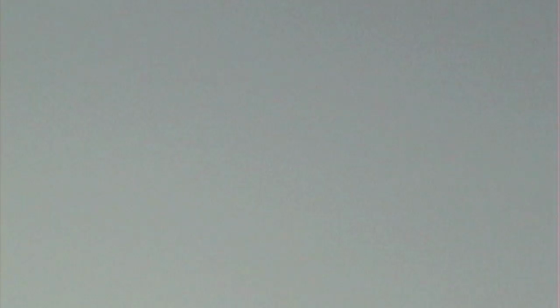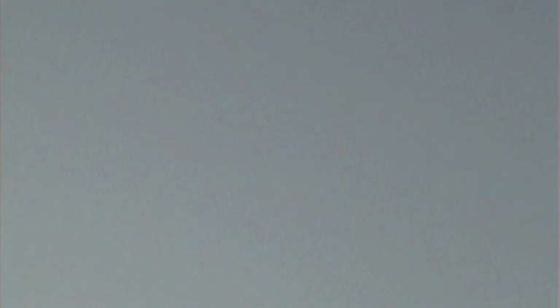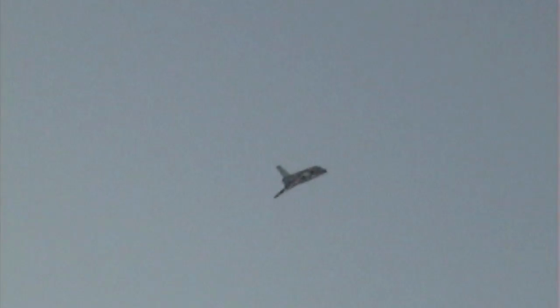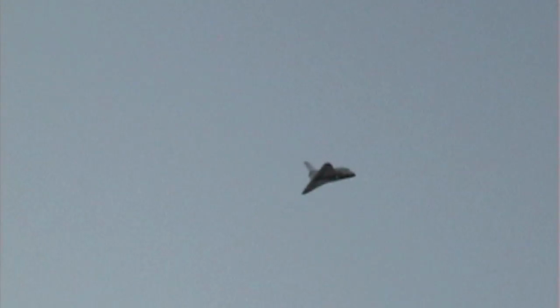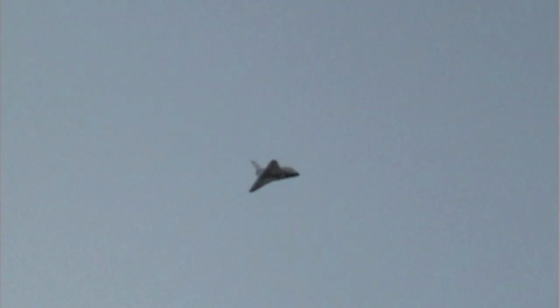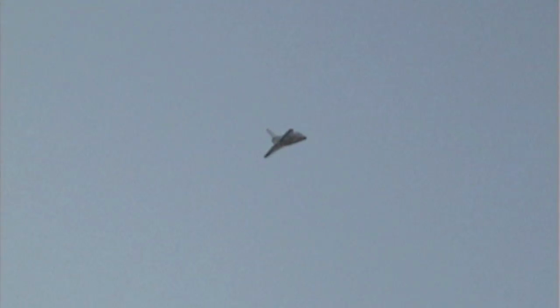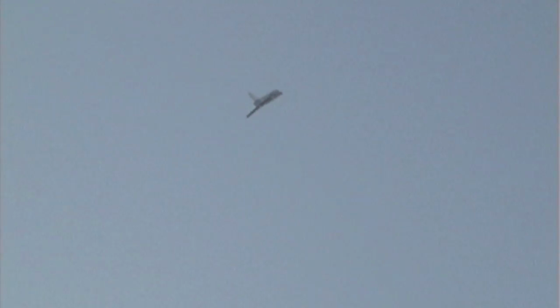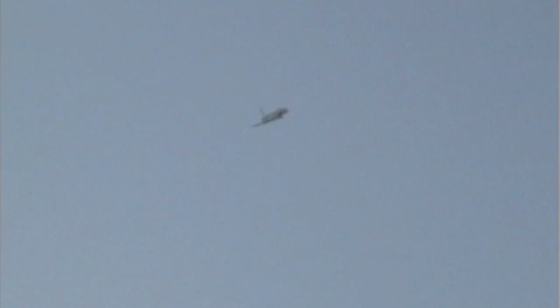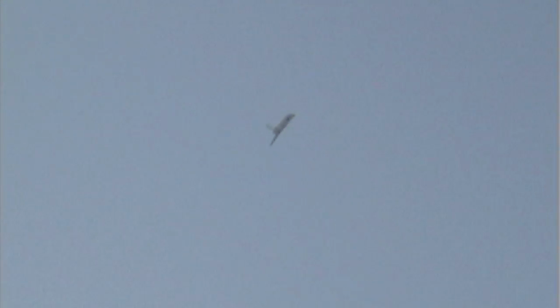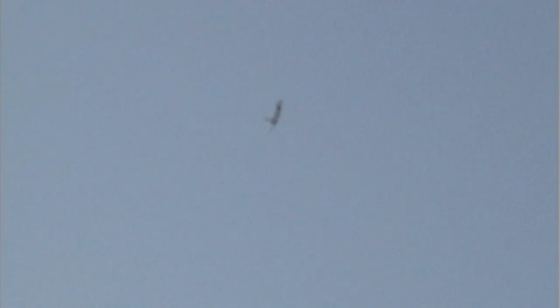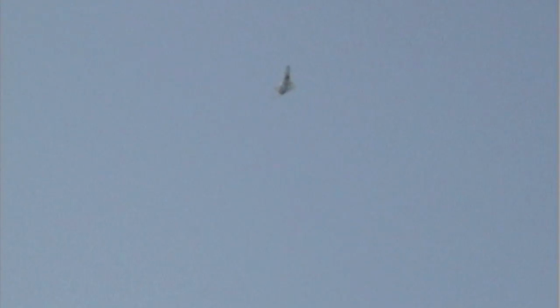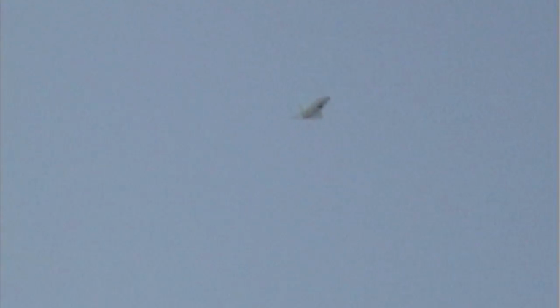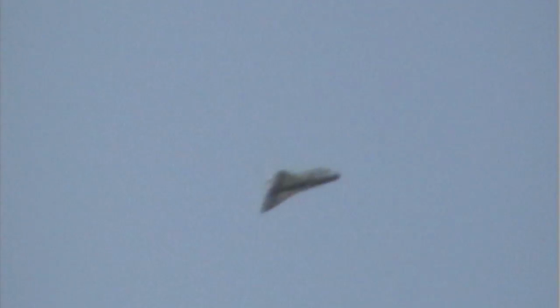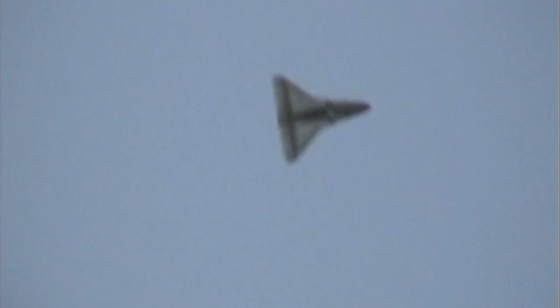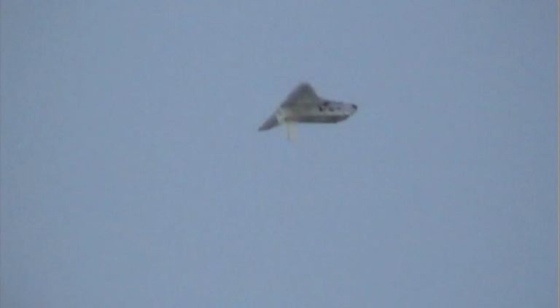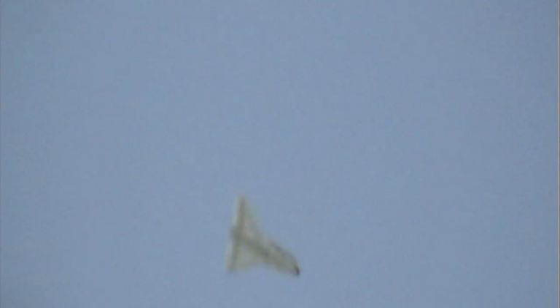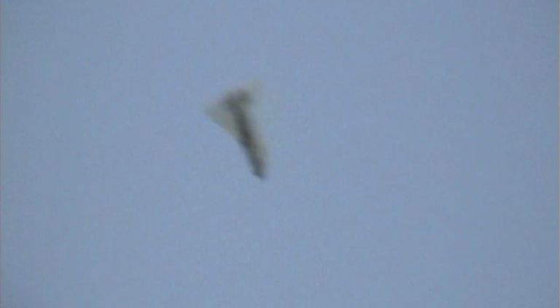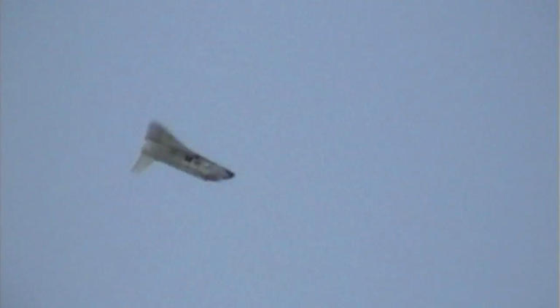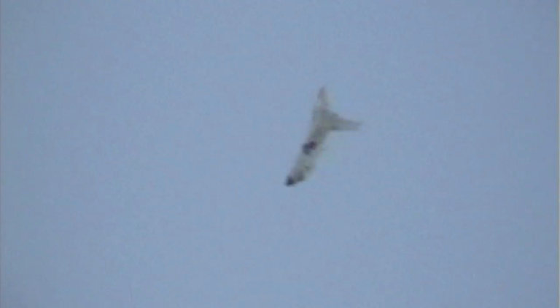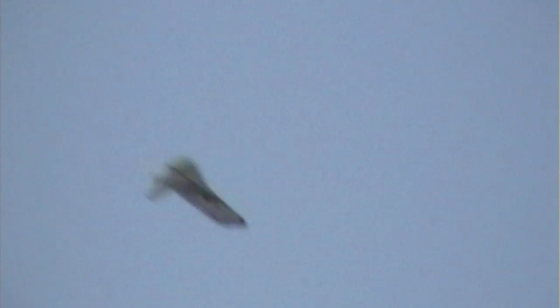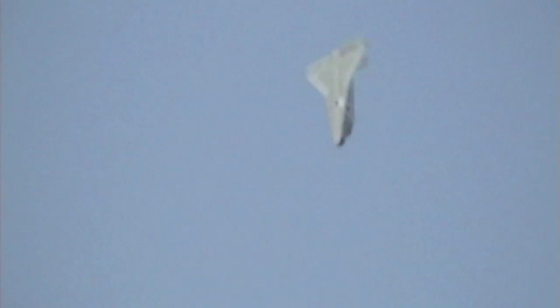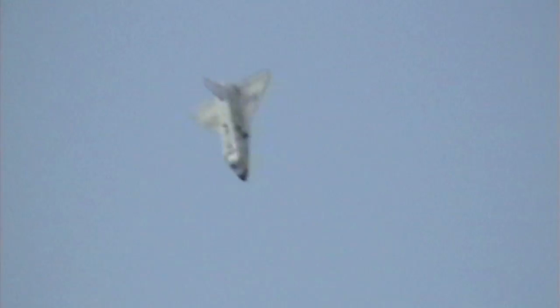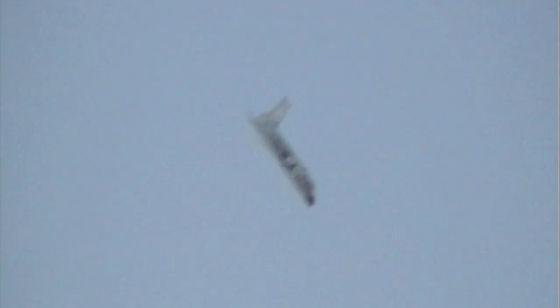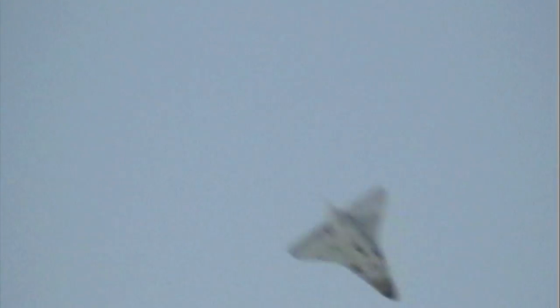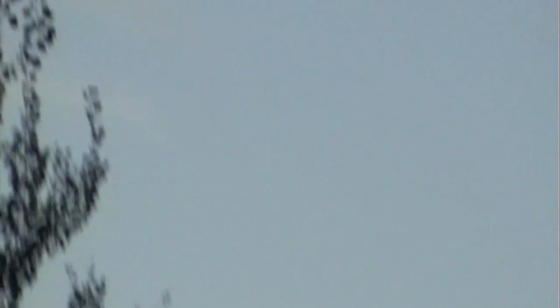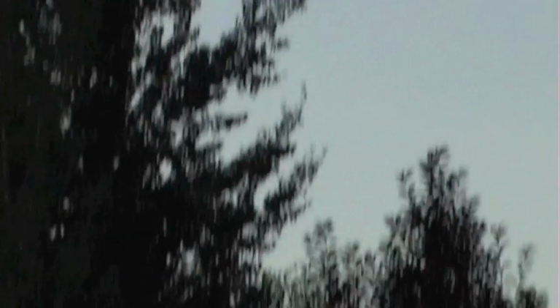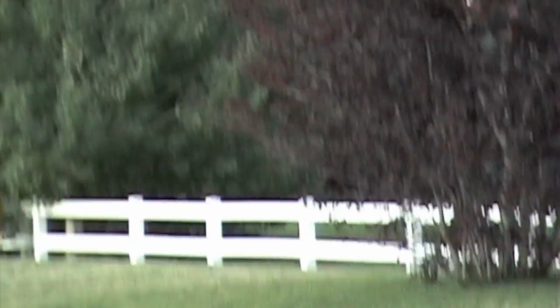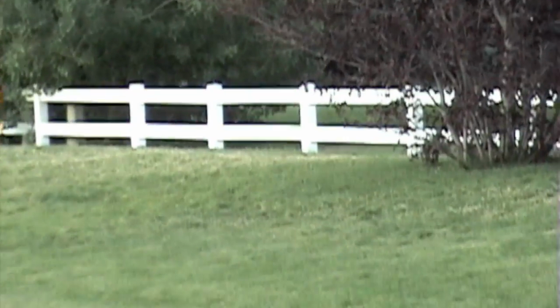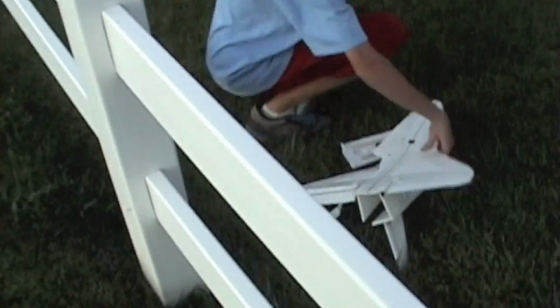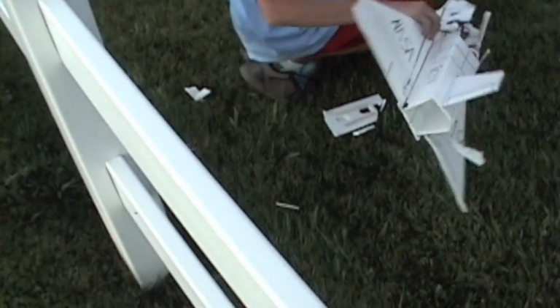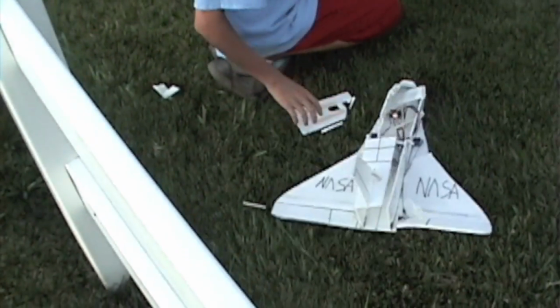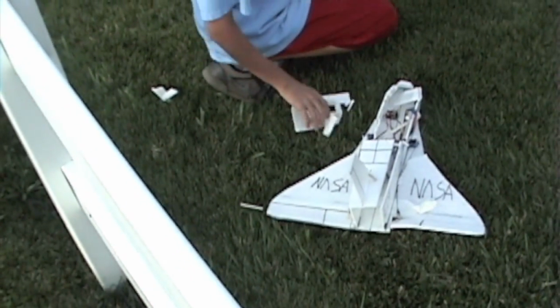So it was flying really good. It was just a little bit nose heavy. I could have landed it and fixed that. But then right here it got stuck in a spiral and it was going straight towards the ground. At the last second I pulled out of it, but it was too late and I crashed it.